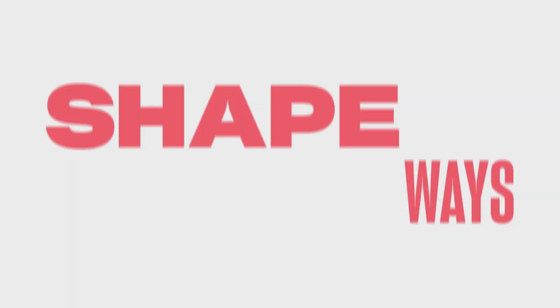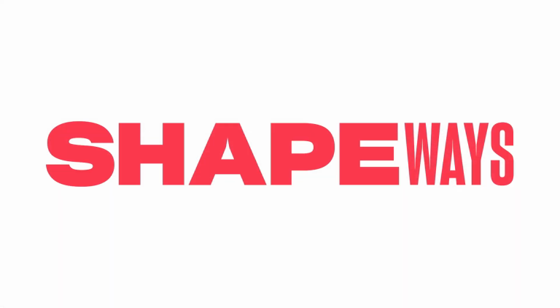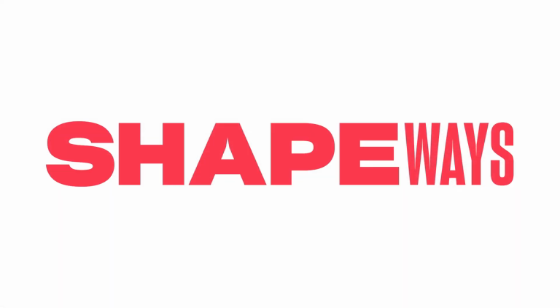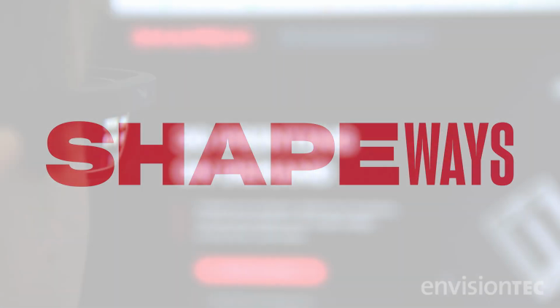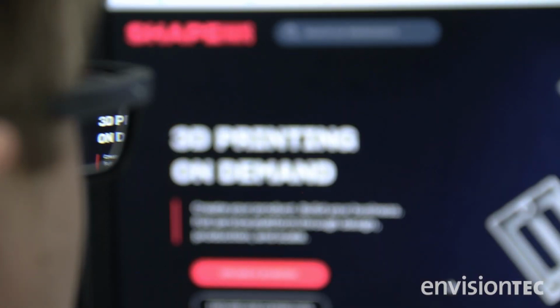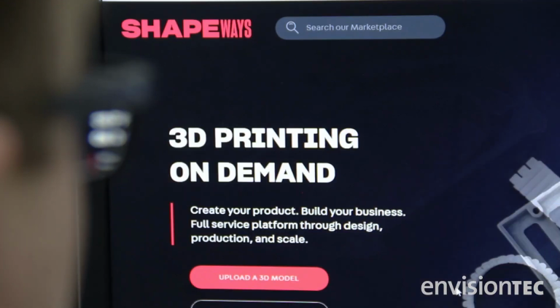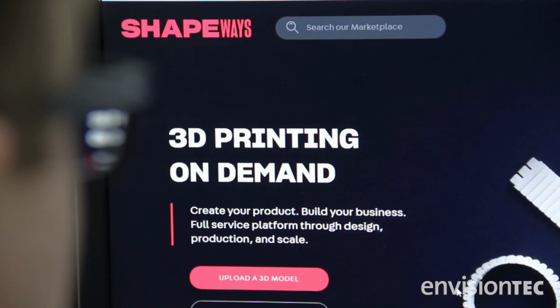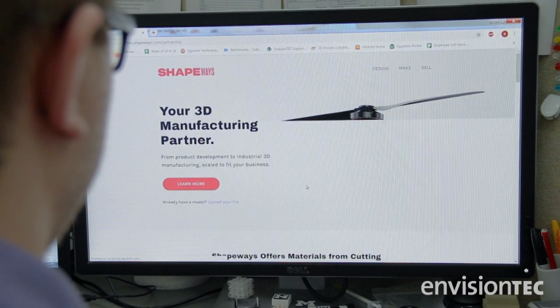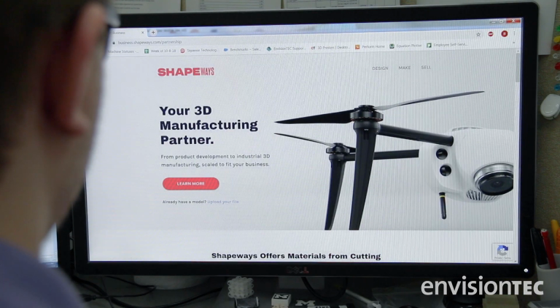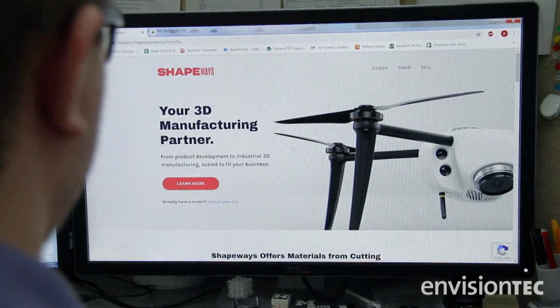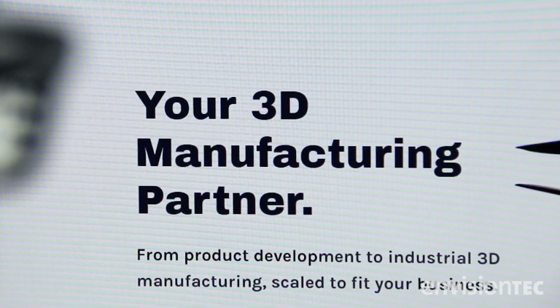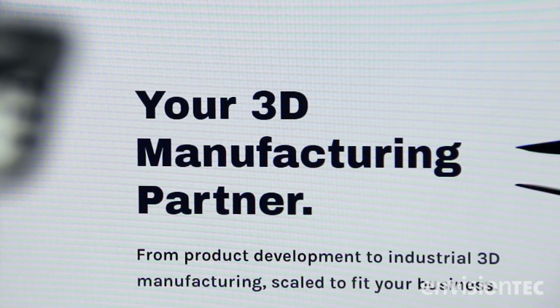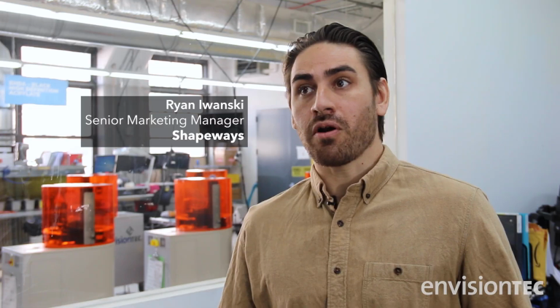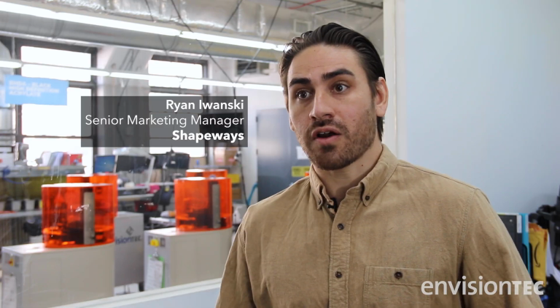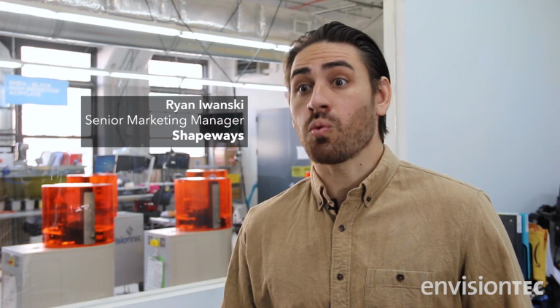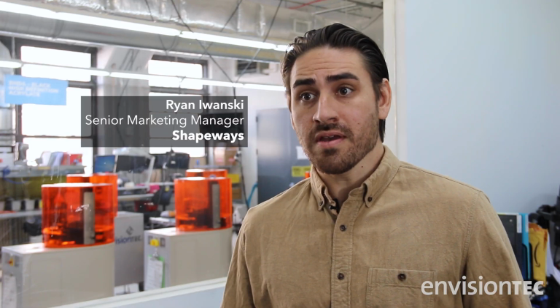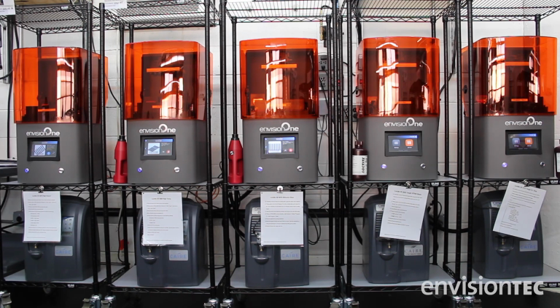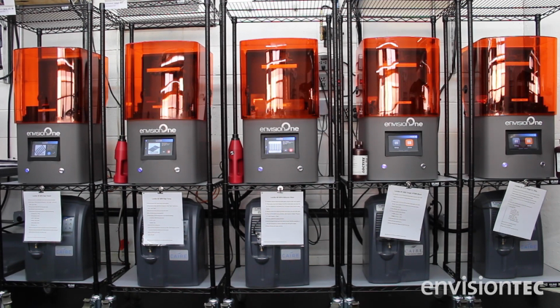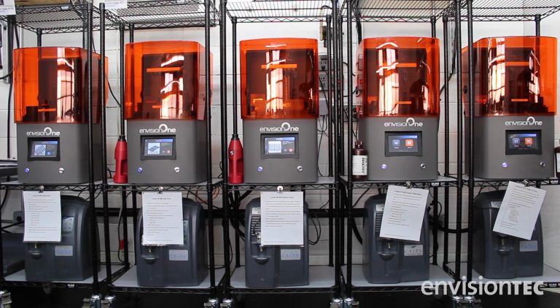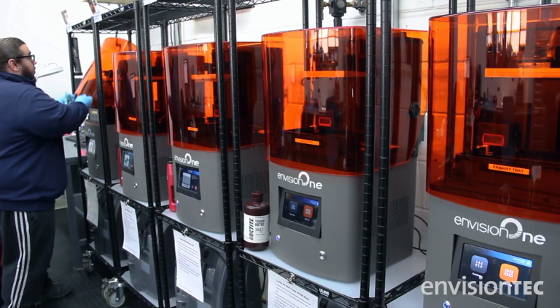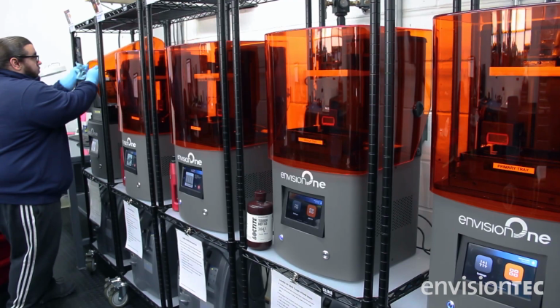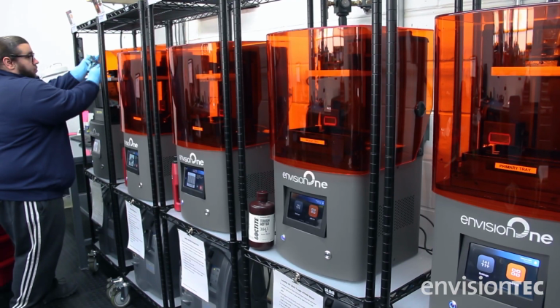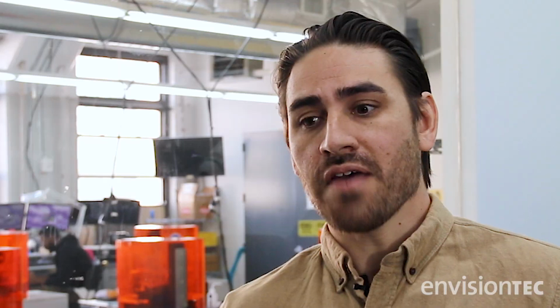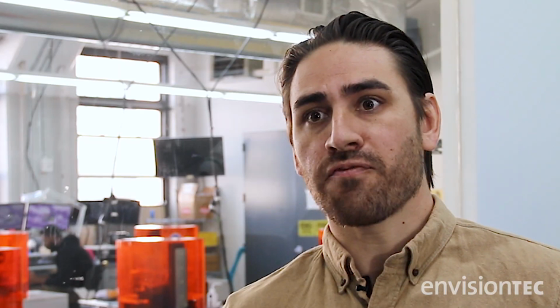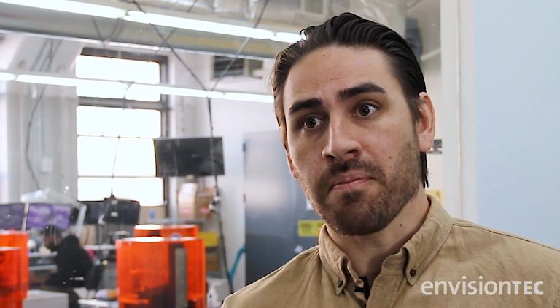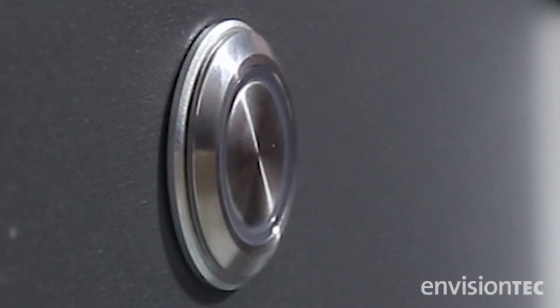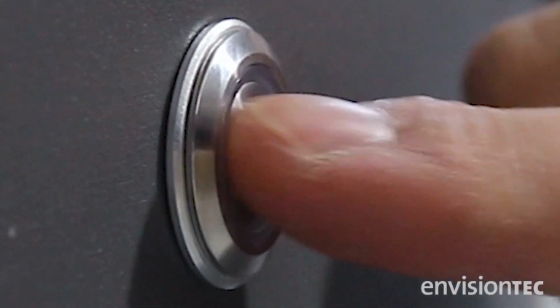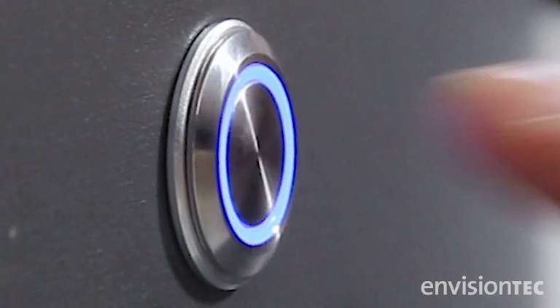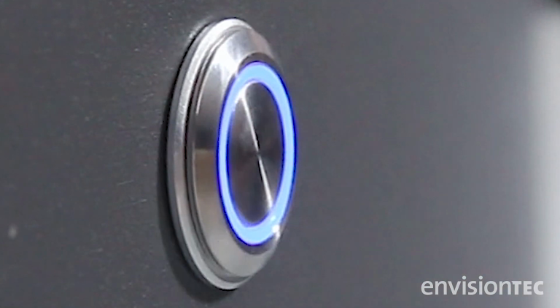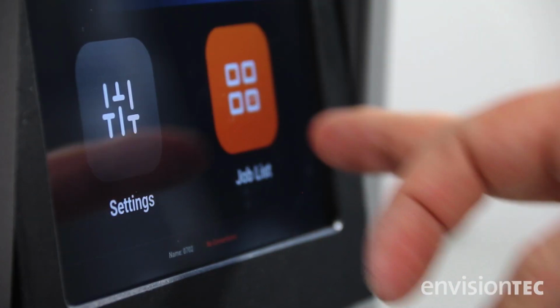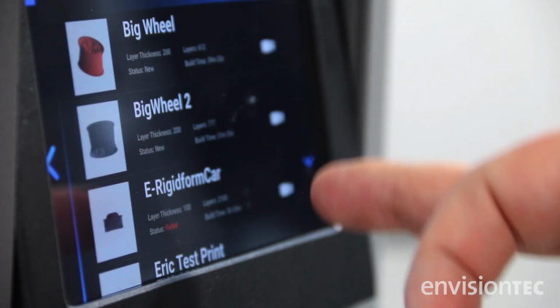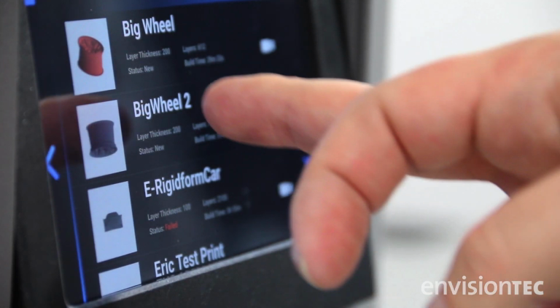Shapeways is an innovative technology platform that connects digital manufacturers with top material partners across the world. We recently acquired five Envision One machines, and I think that's going to further enable us to advance at scale with our large industrial partners.